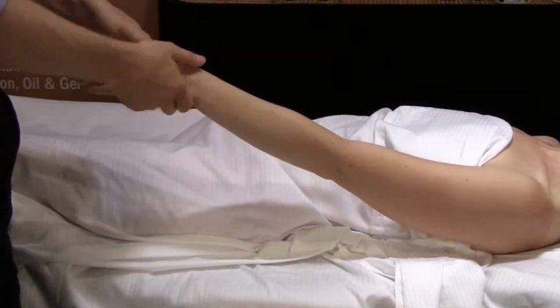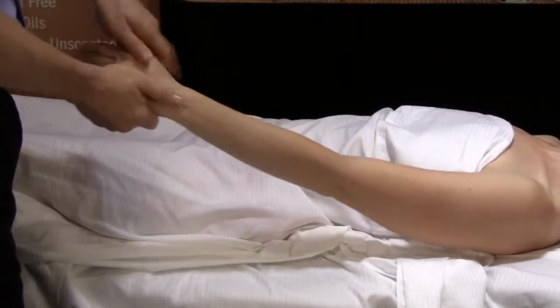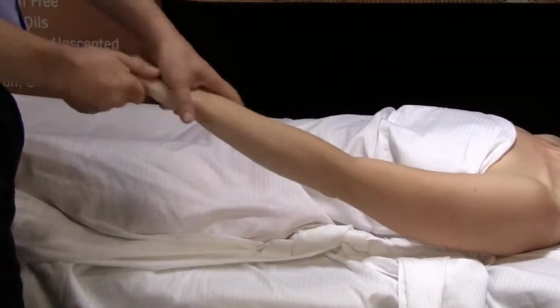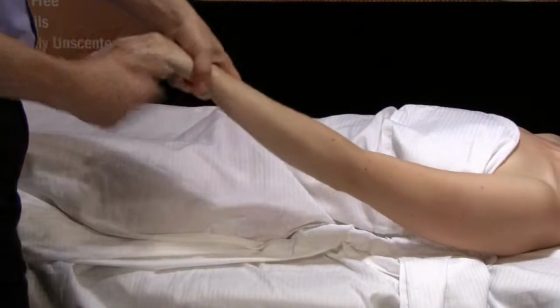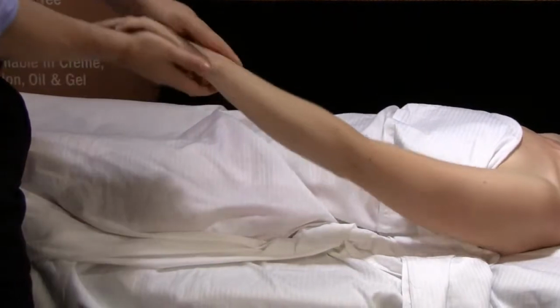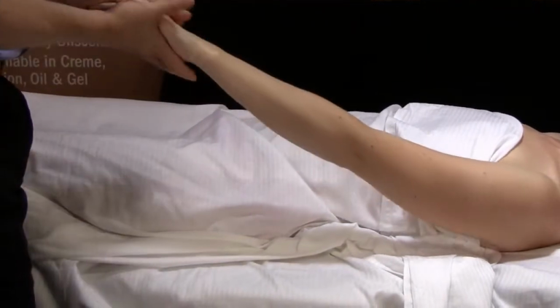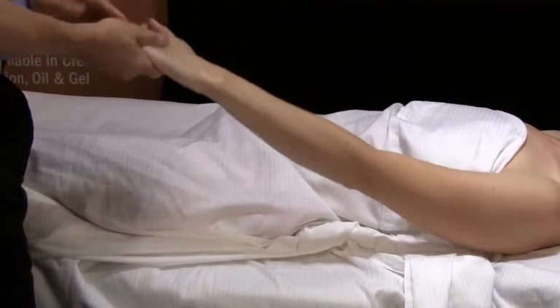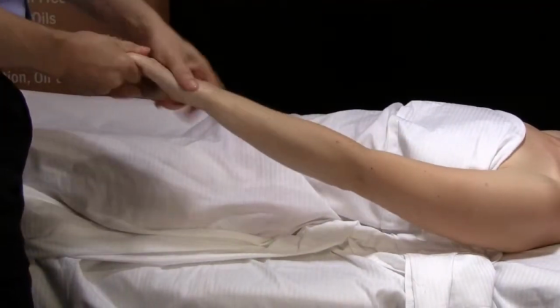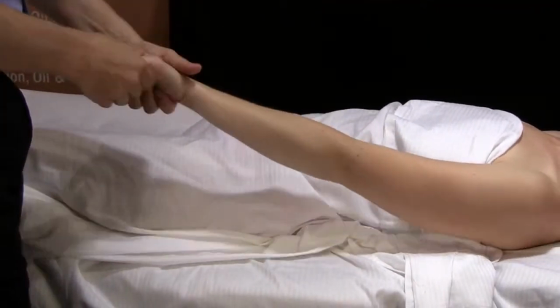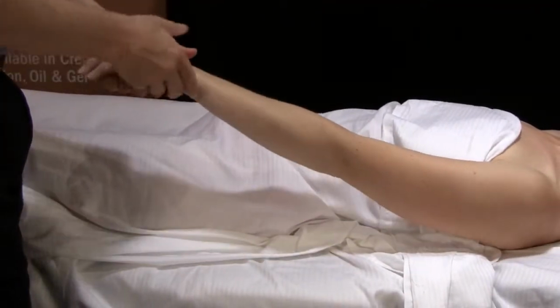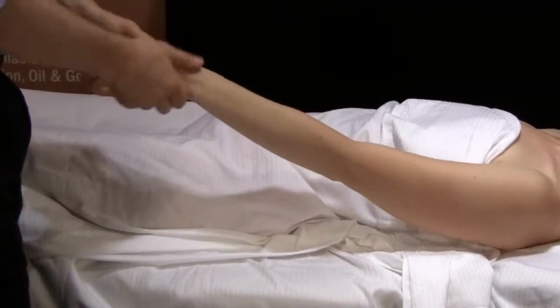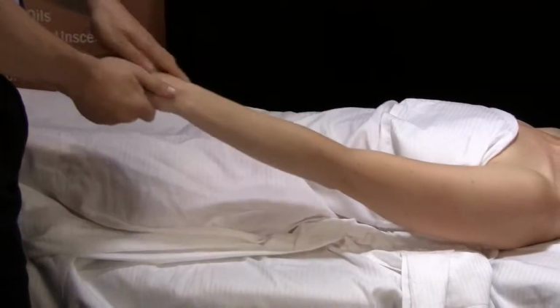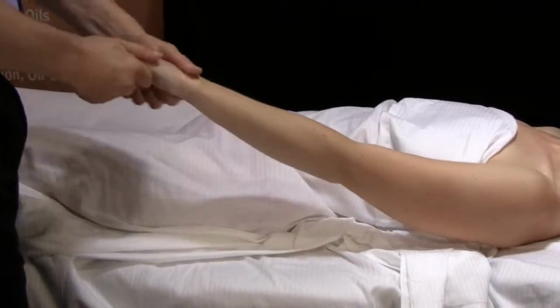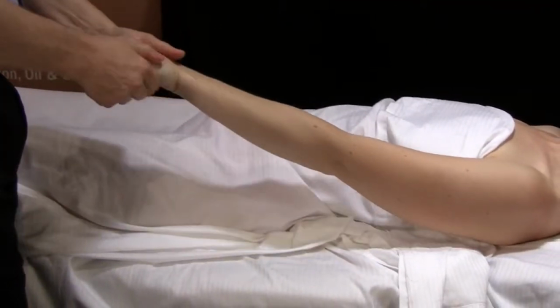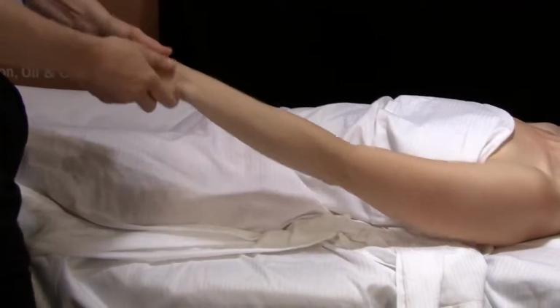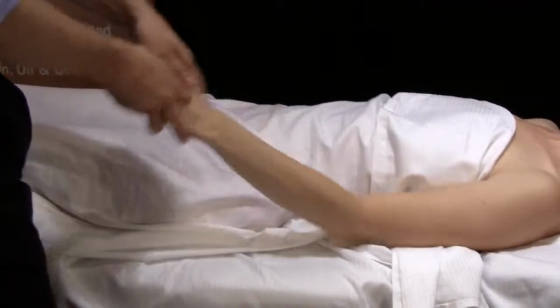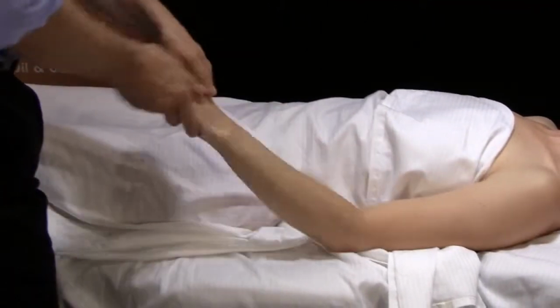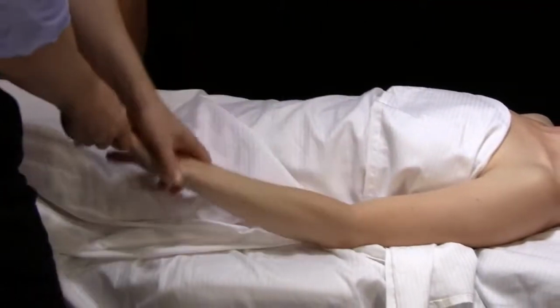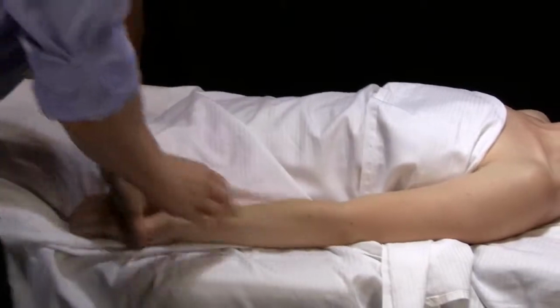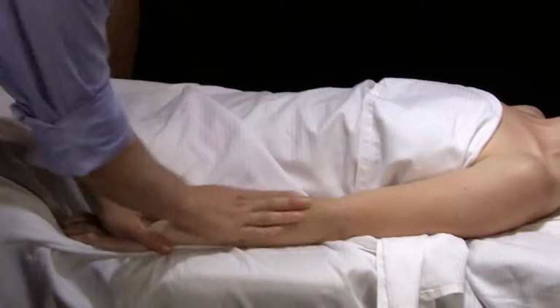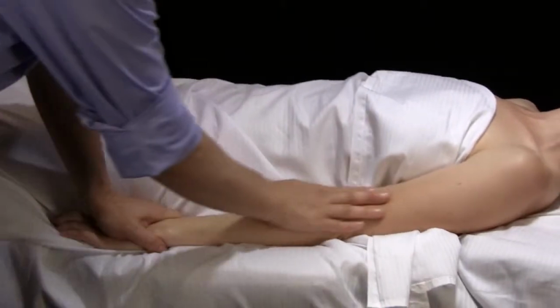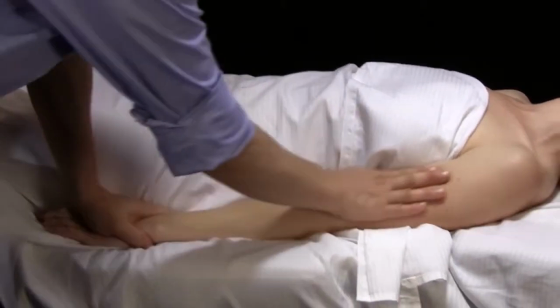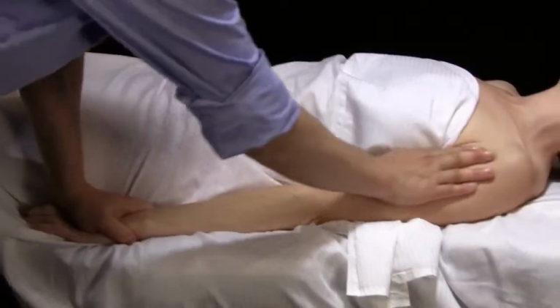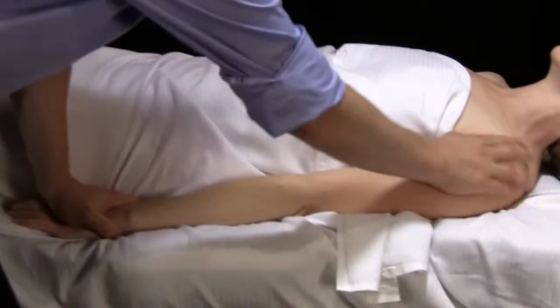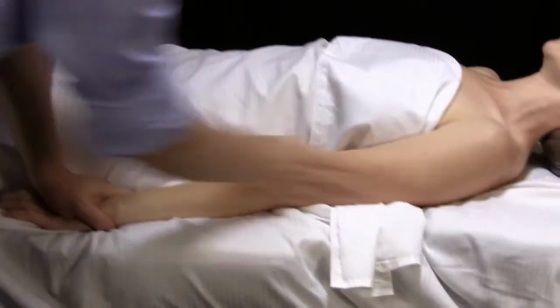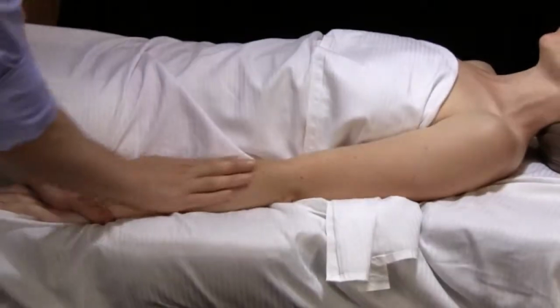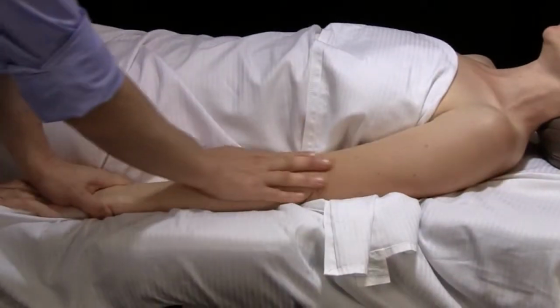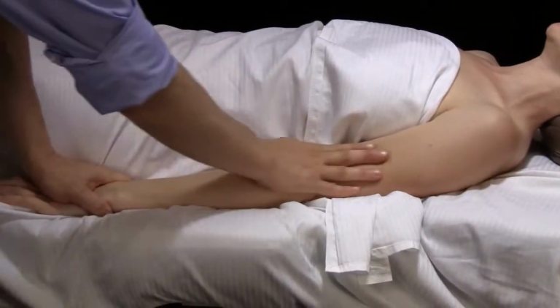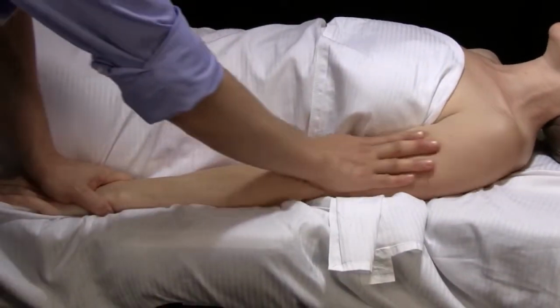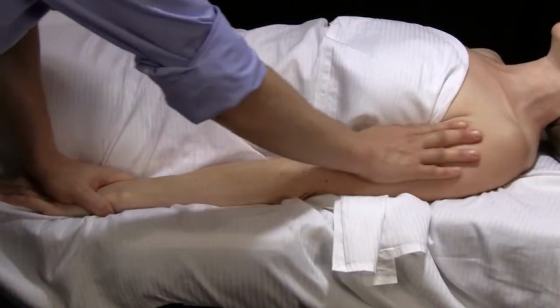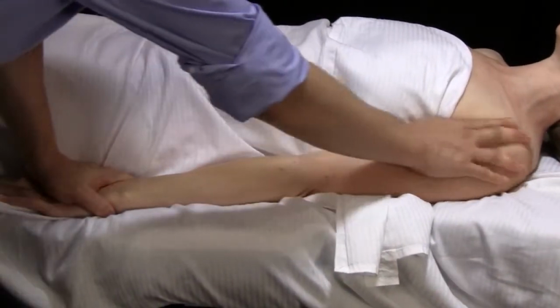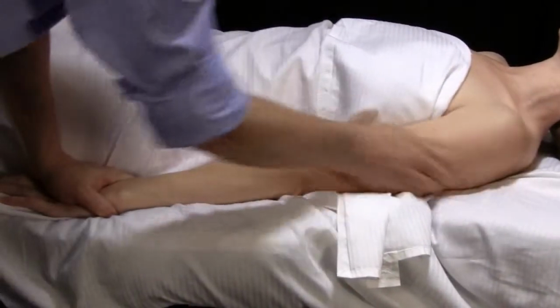Ideal for therapeutic and sports massage, Swedish, deep tissue, neuromuscular, and trigger point therapies. Austrian dwarf pine oil adds a light warming sensation,